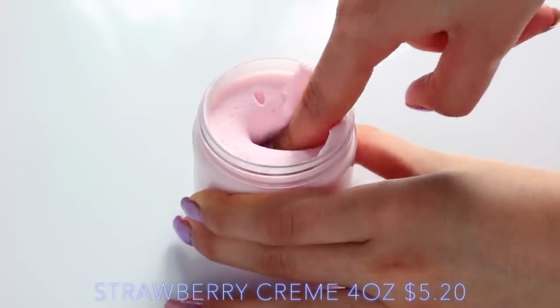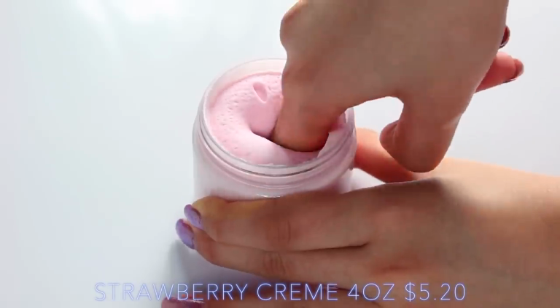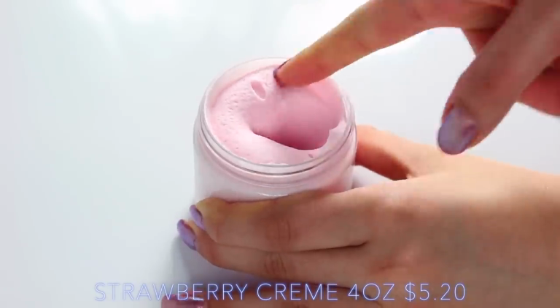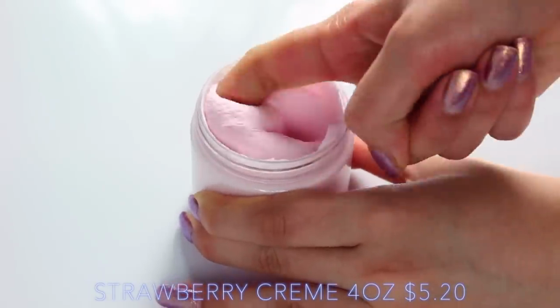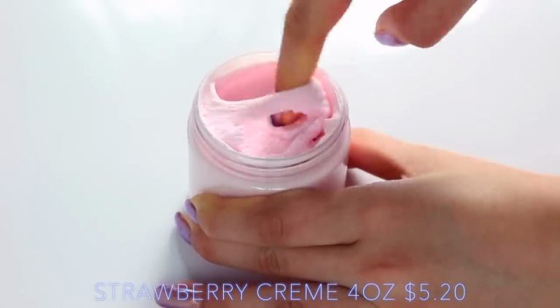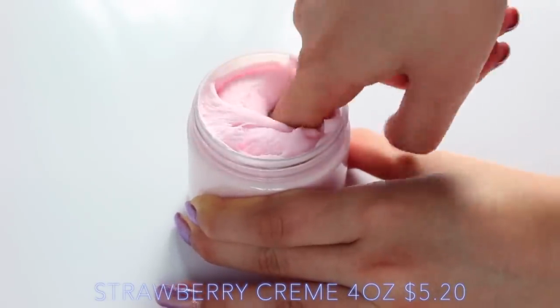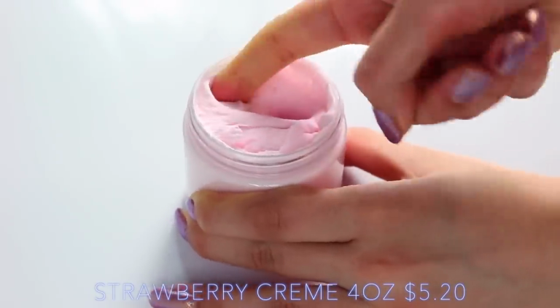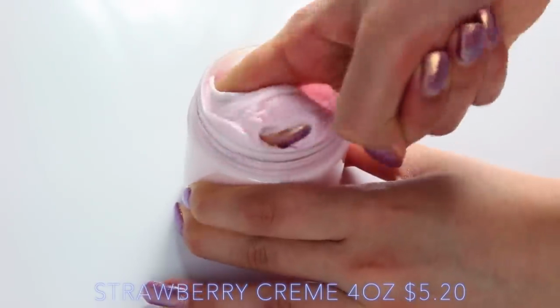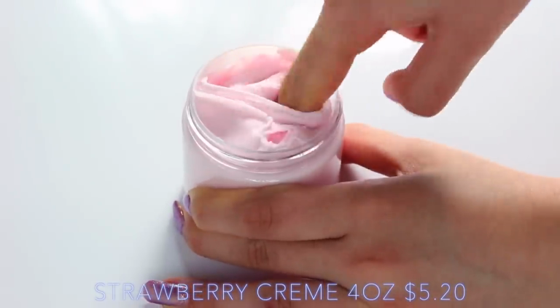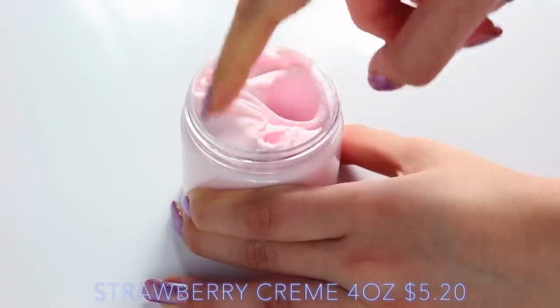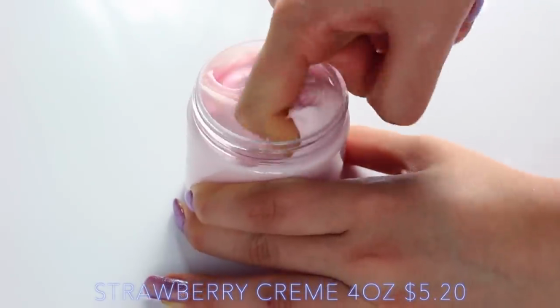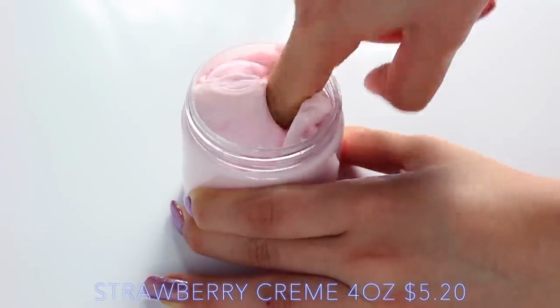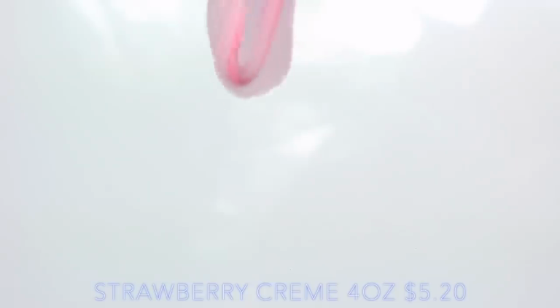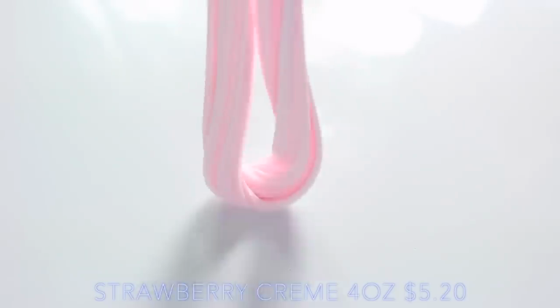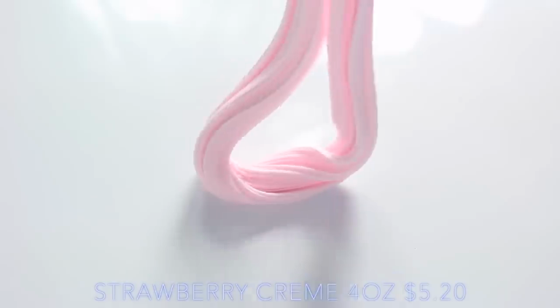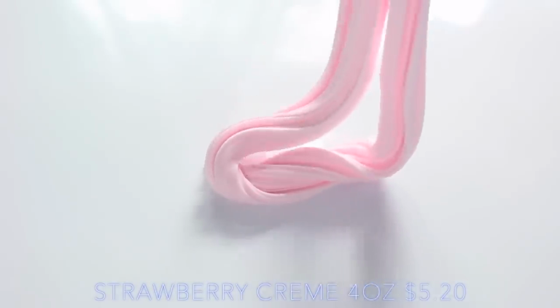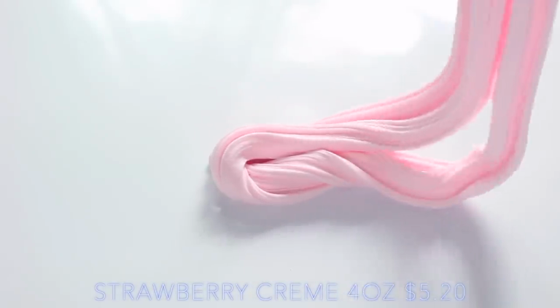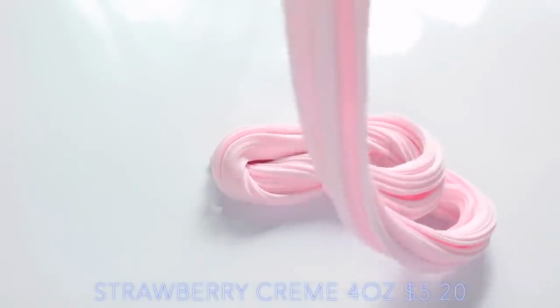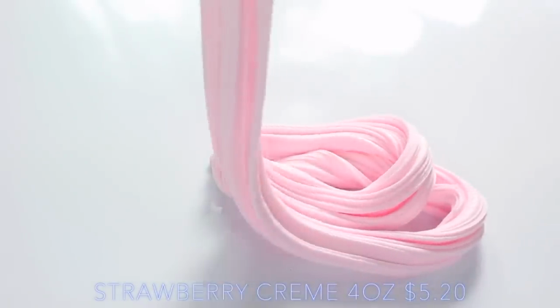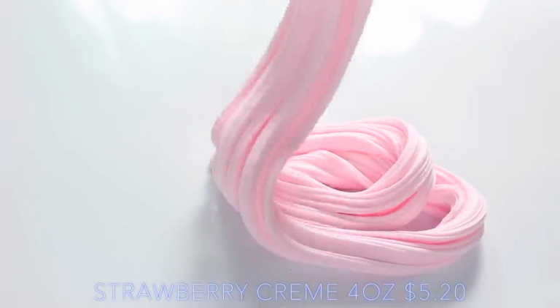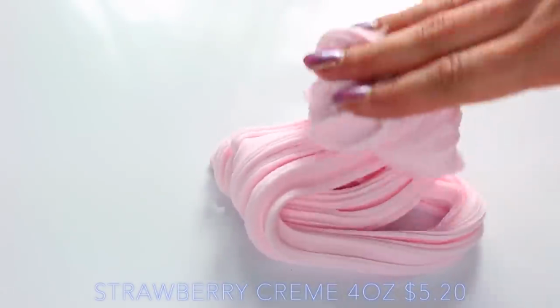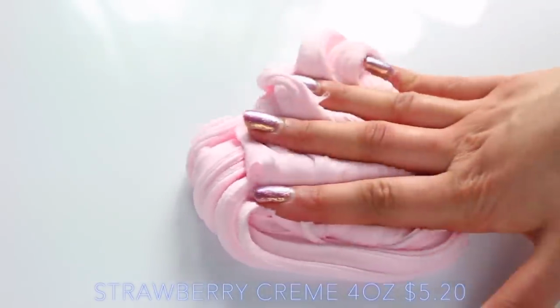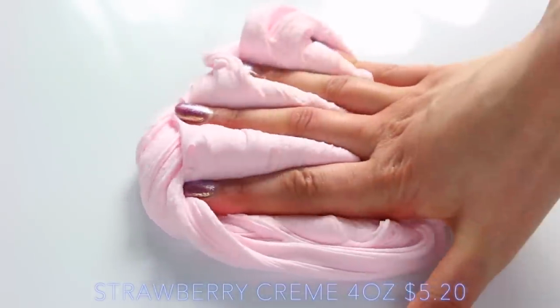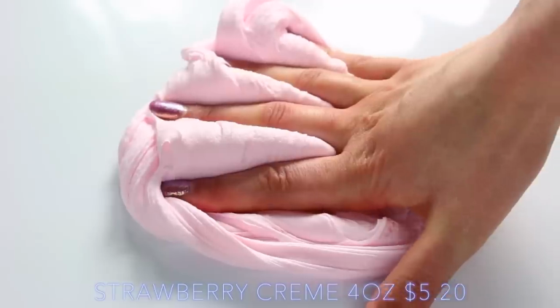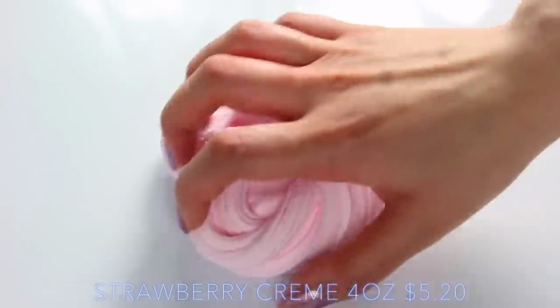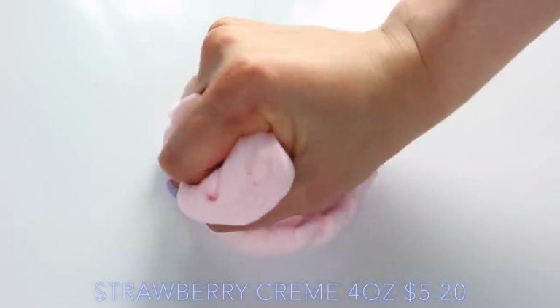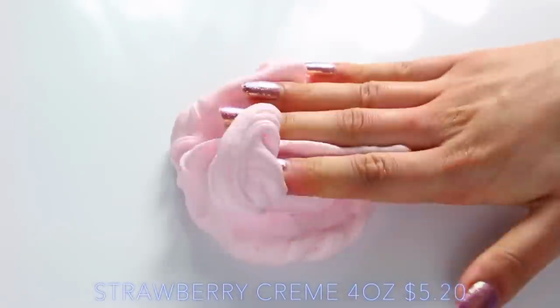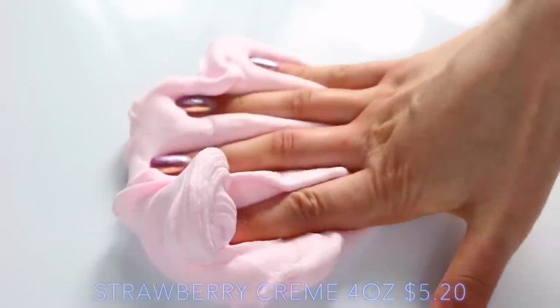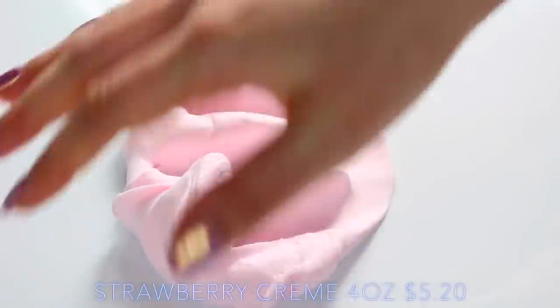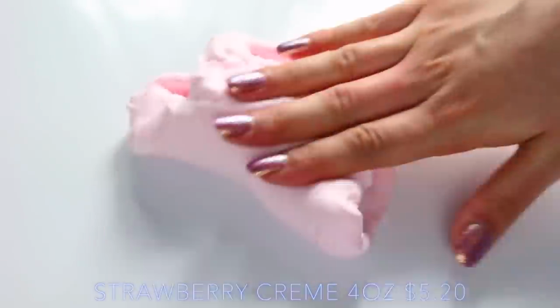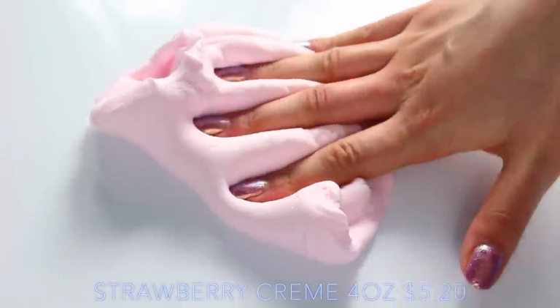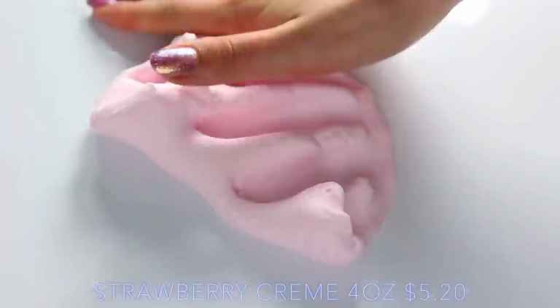Strawberry Cream was another amazing butter slime — I think she must live near a Daiso, because these Daiso clays were so fresh, and this smelled just like a strawberry cream cheese. It smelled like Glitter Slime's one — I don't know if they have the same kind of distributor — but it was just amazing and such a nice soft clay slime.